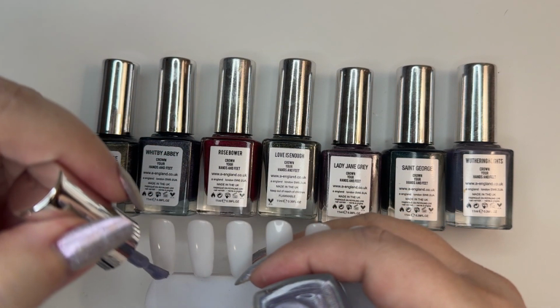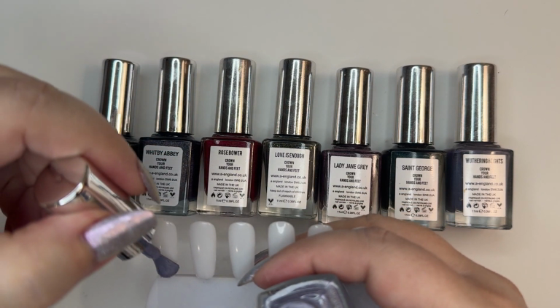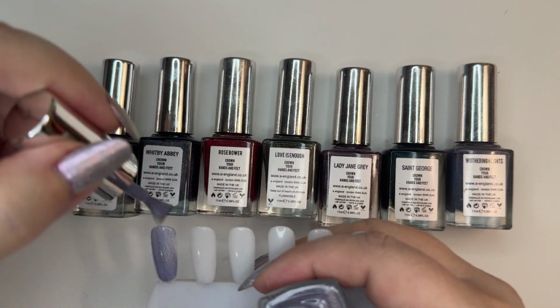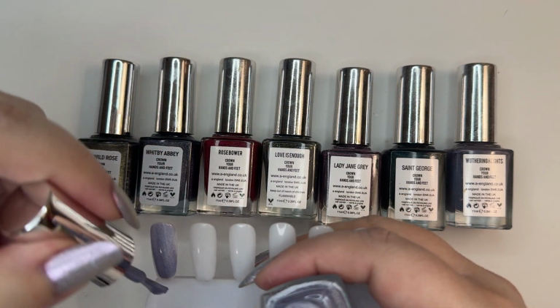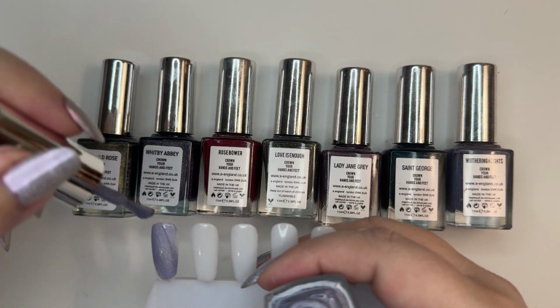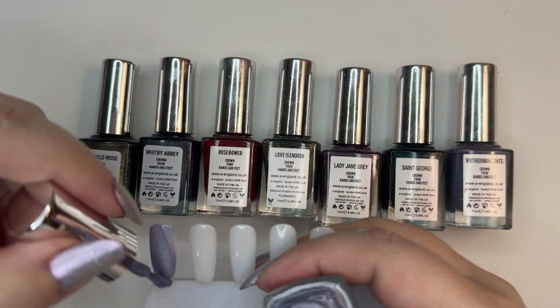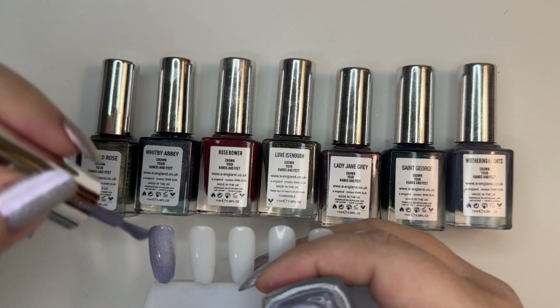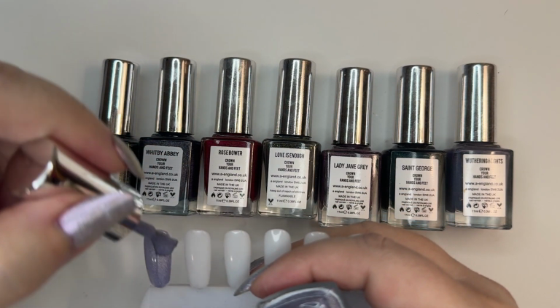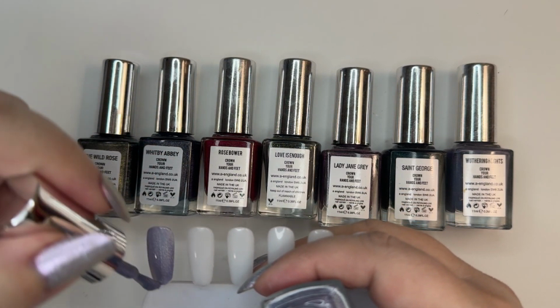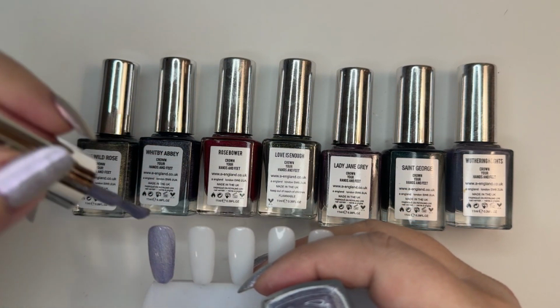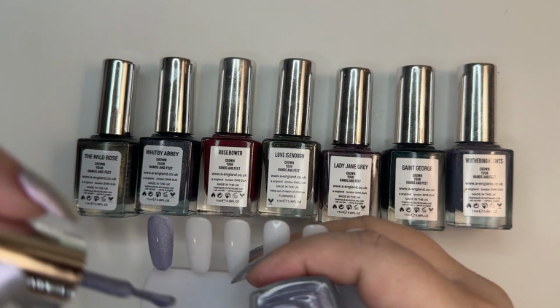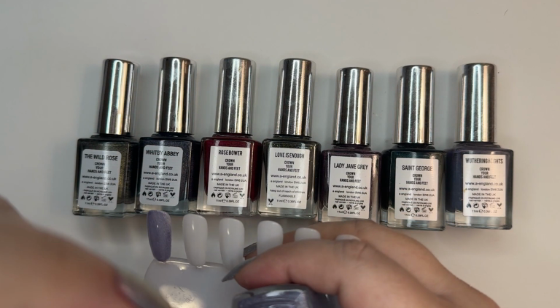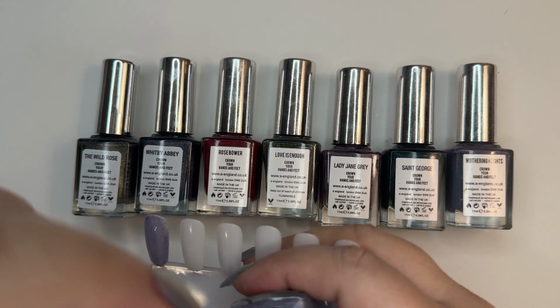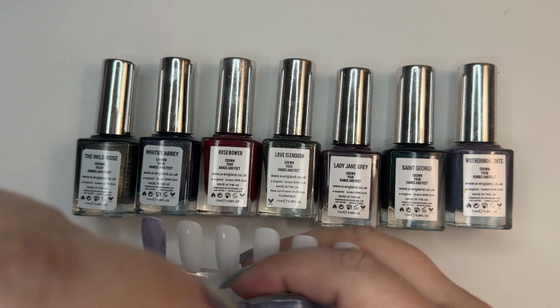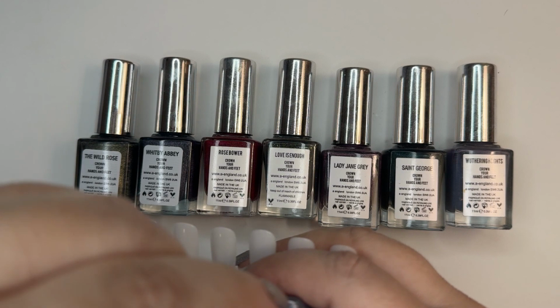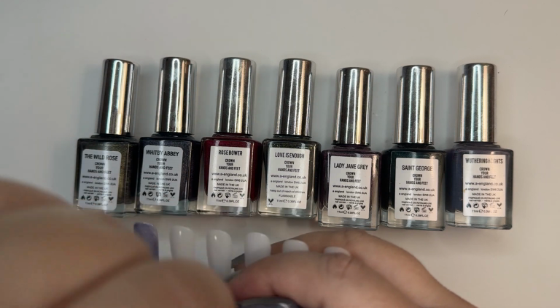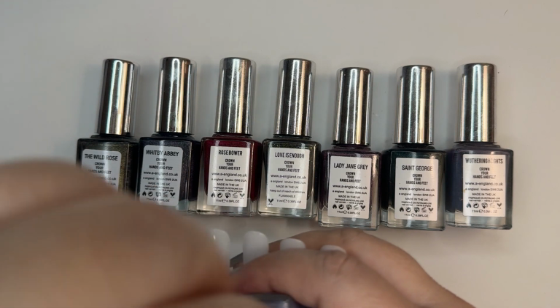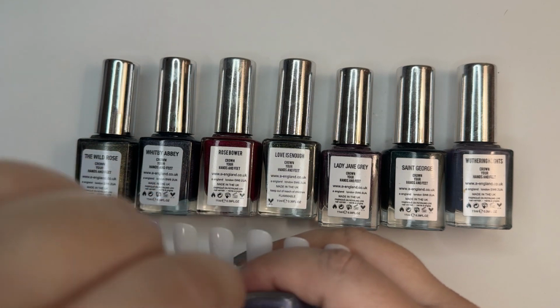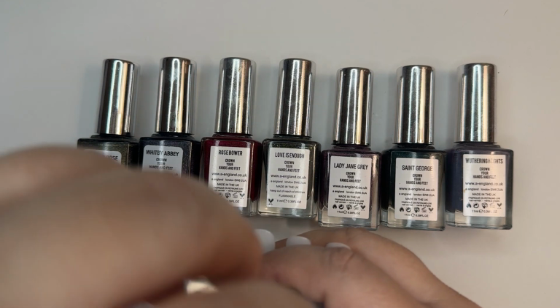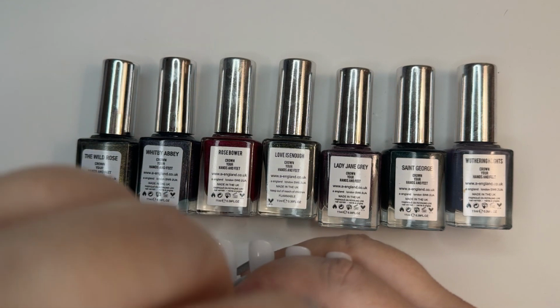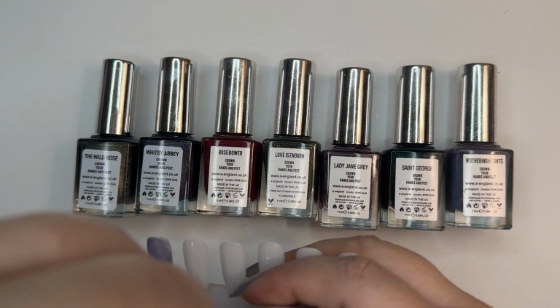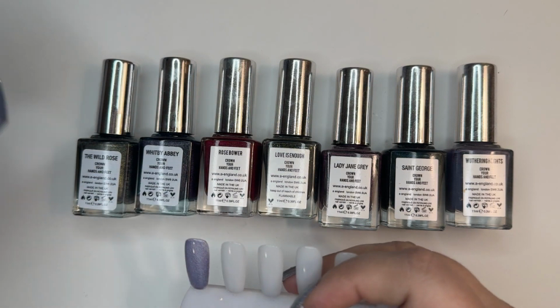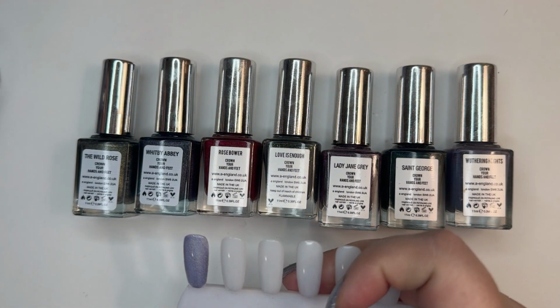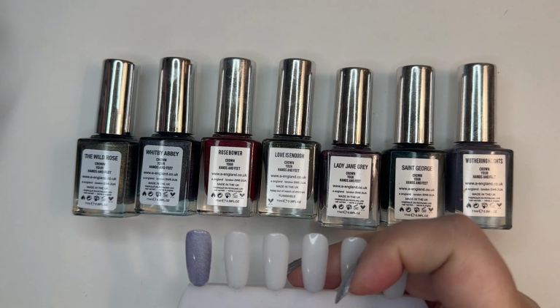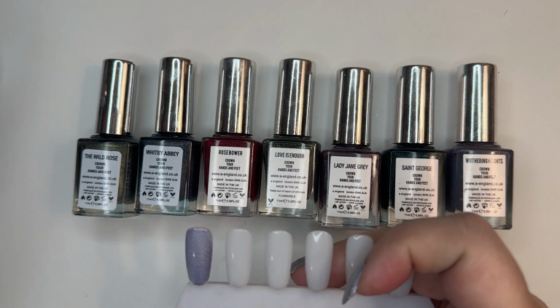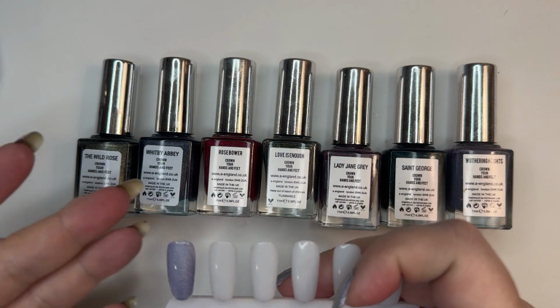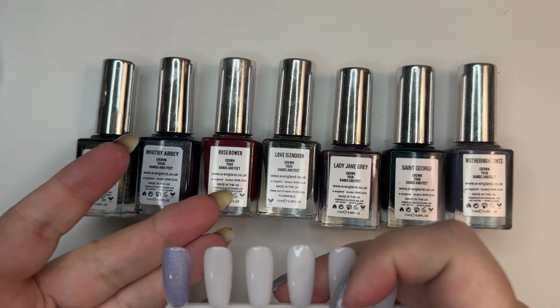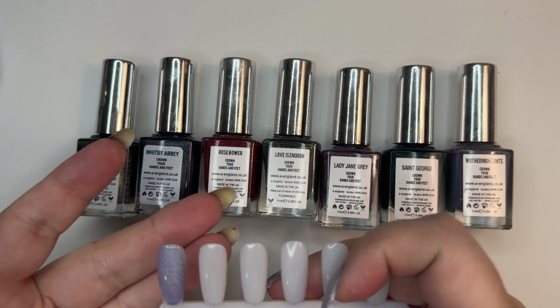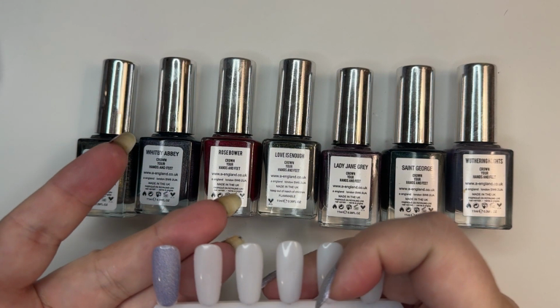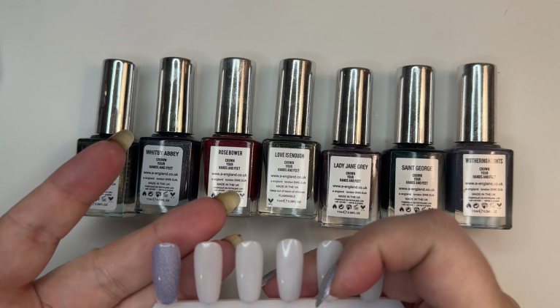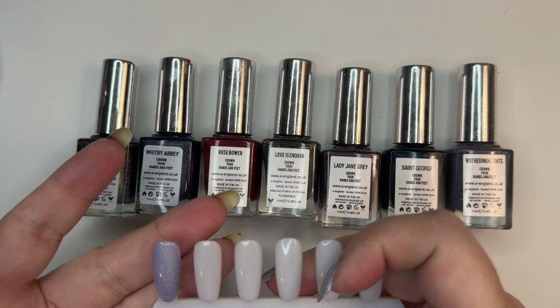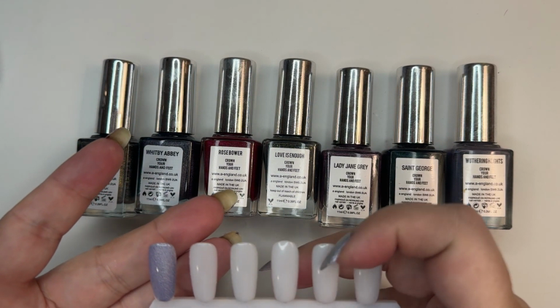They have nice brushes on them too. The old ones have the skinnier brushes, but they've changed. So that is Mina, first coat.